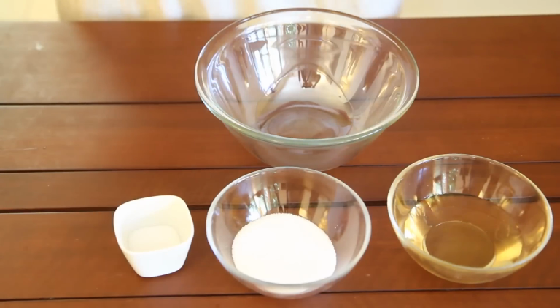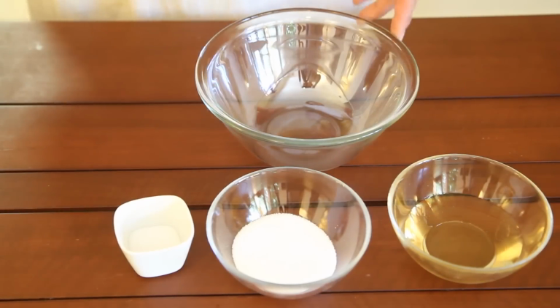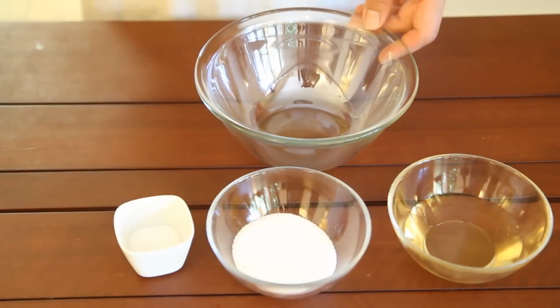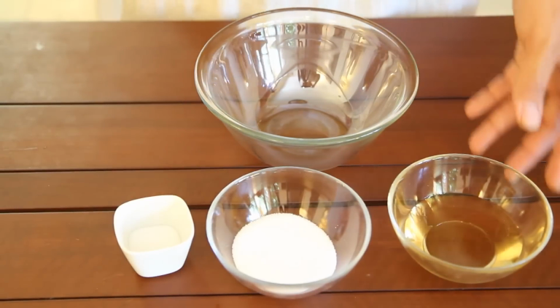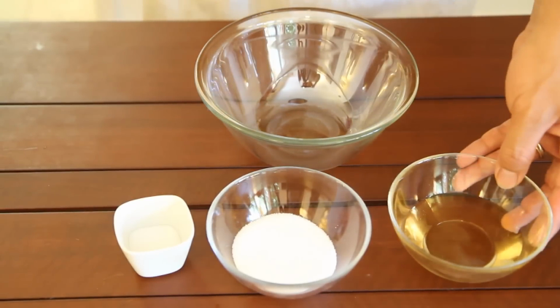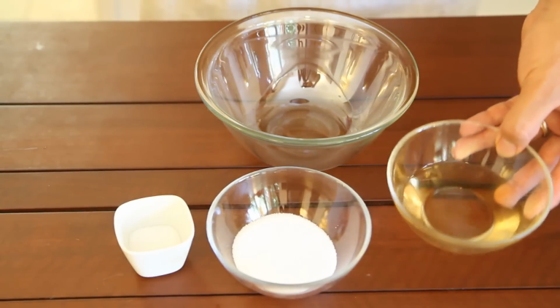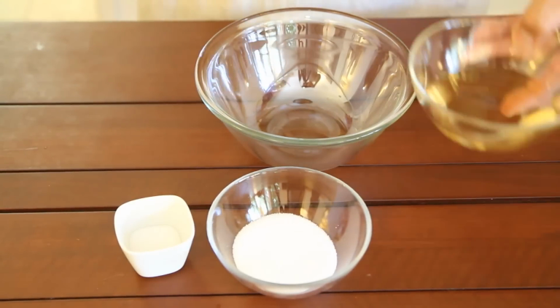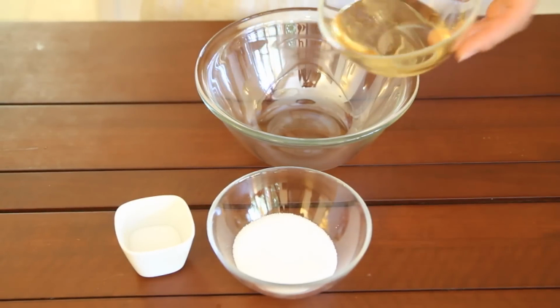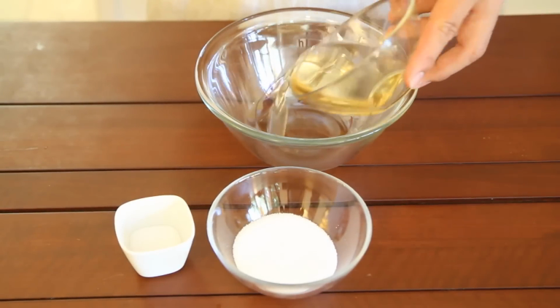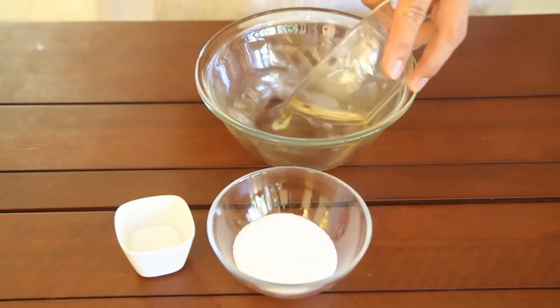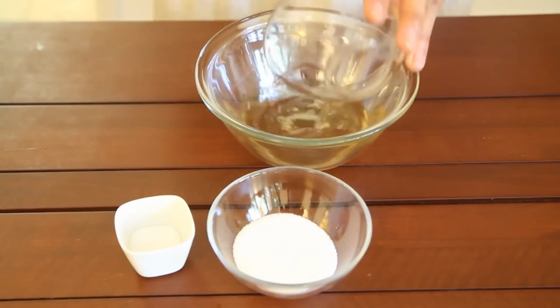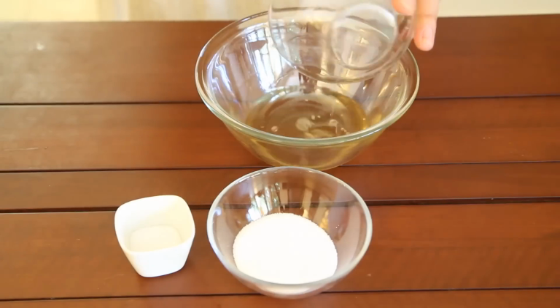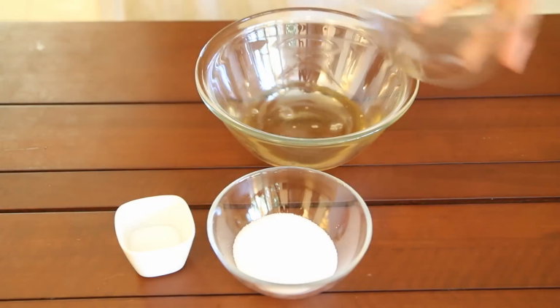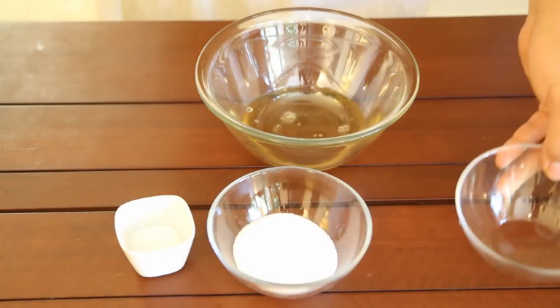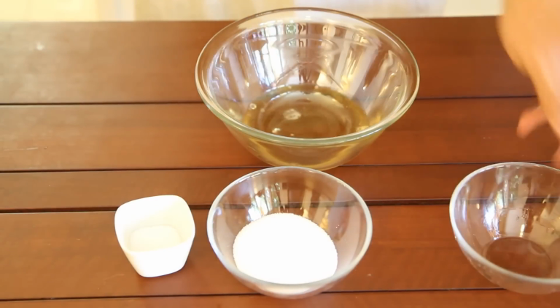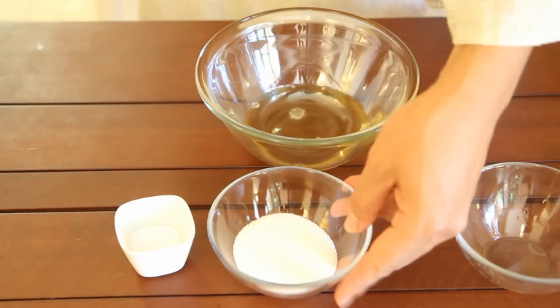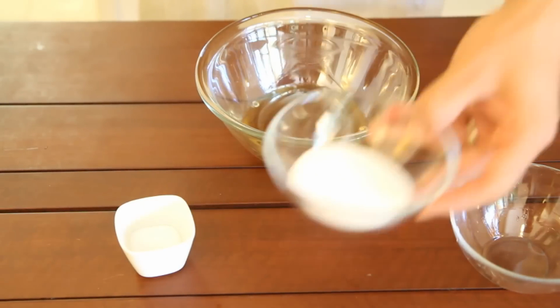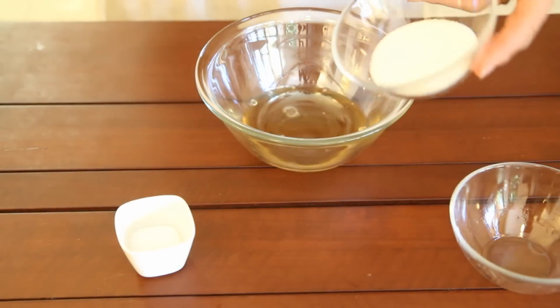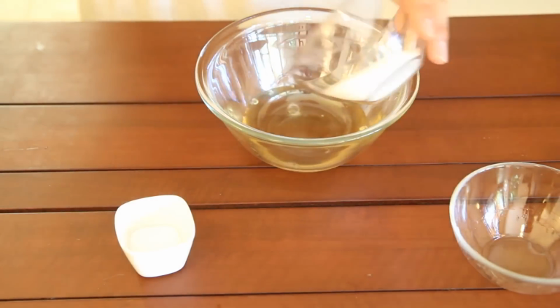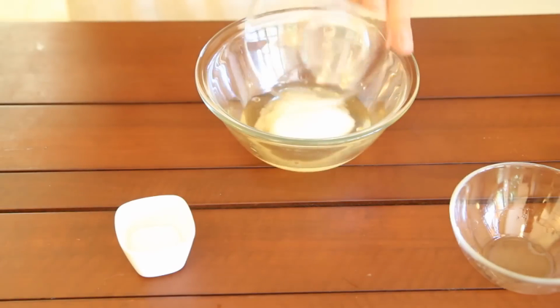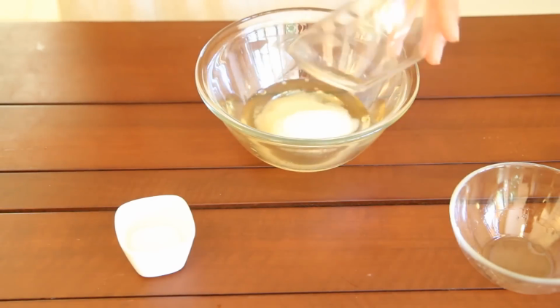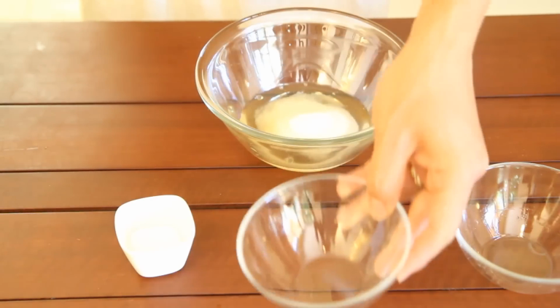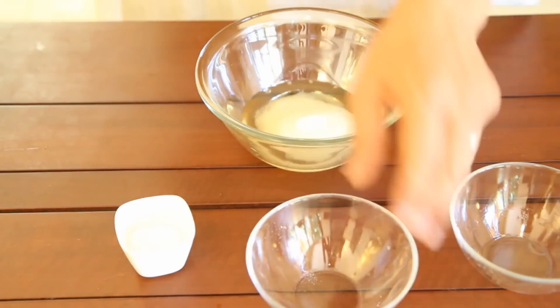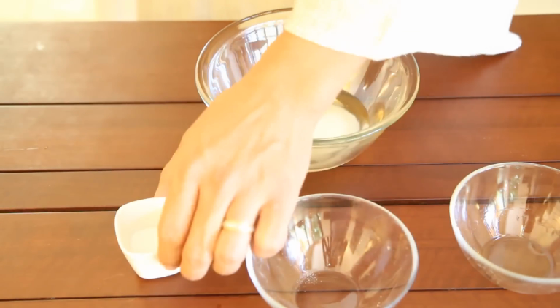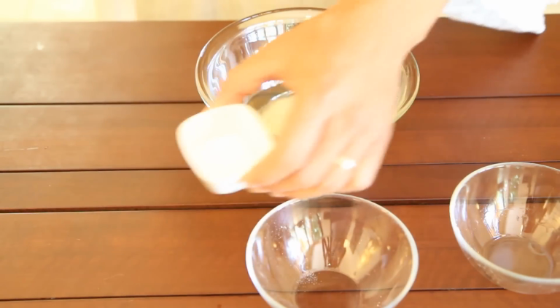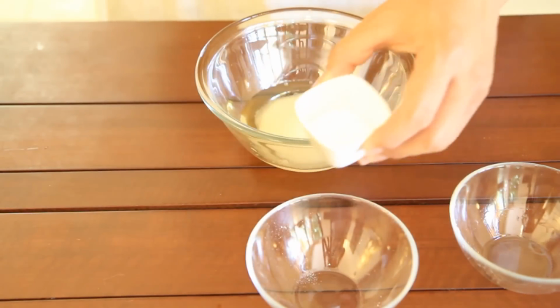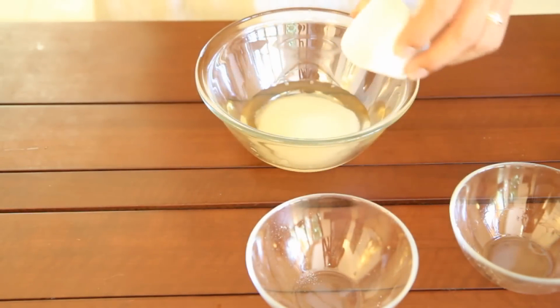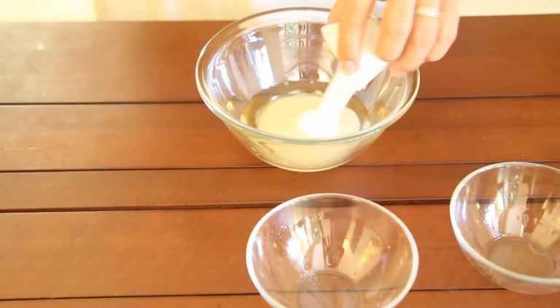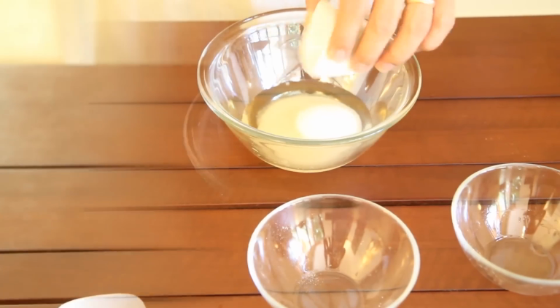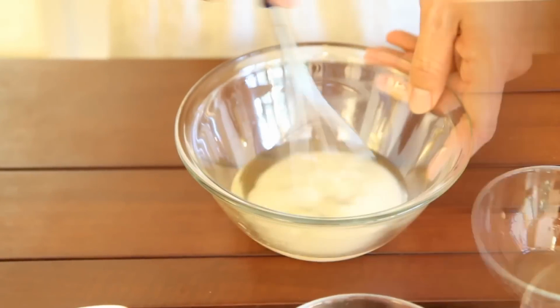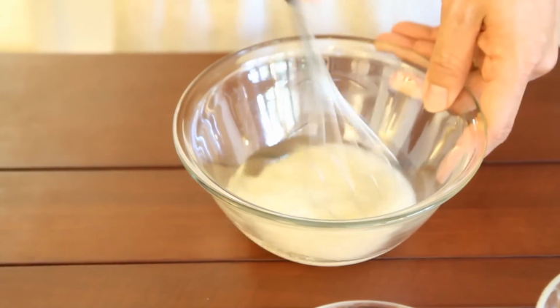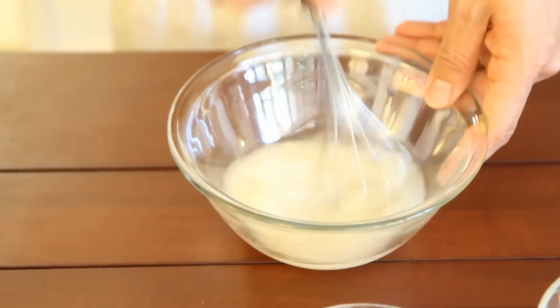Once we're cooking rice, we're going to make sushi vinegar. We're going to mix rice vinegar, sugar, and salt, and just simply mix it together.